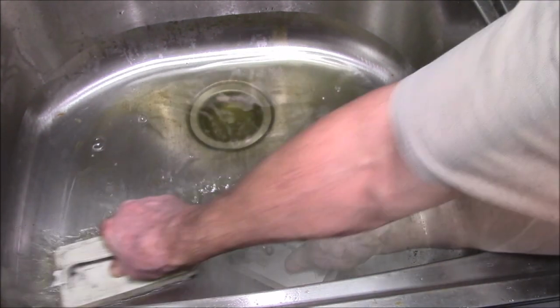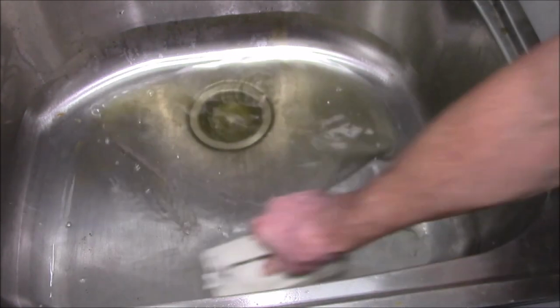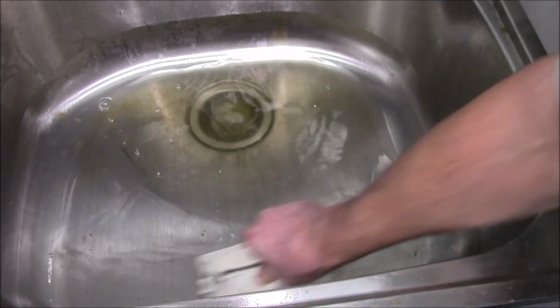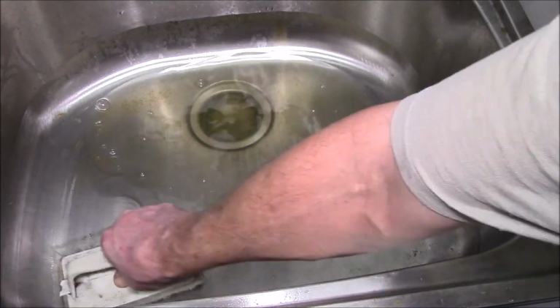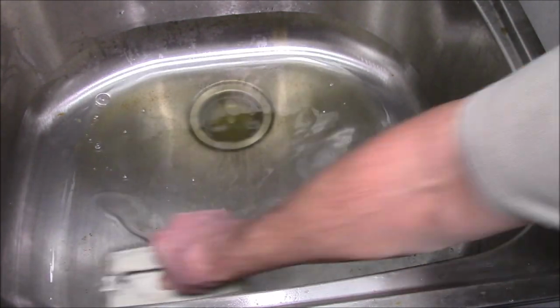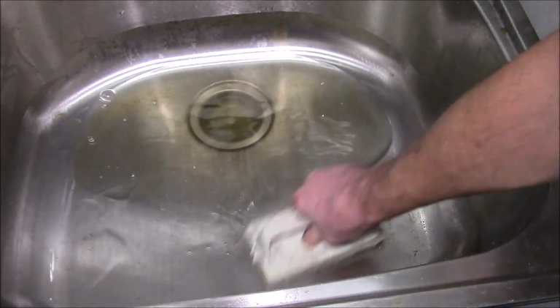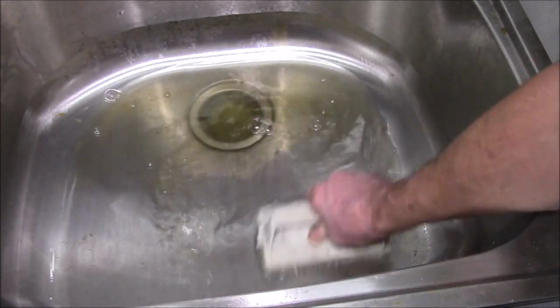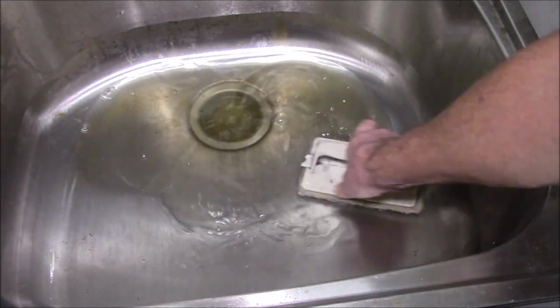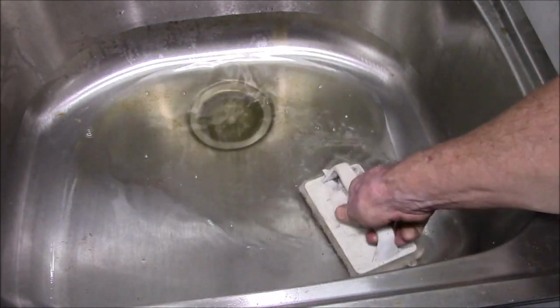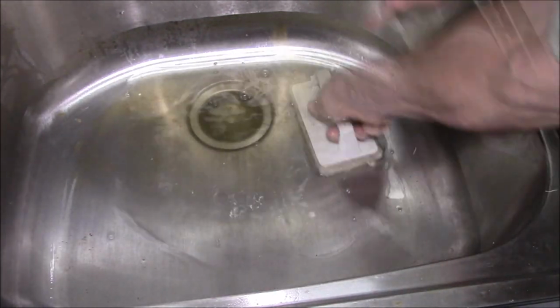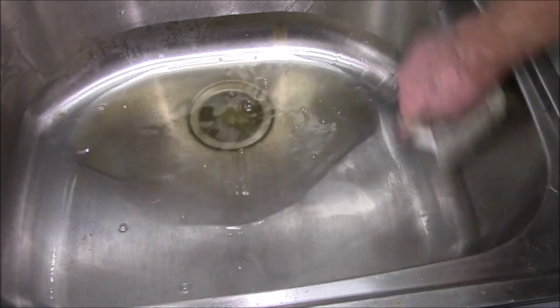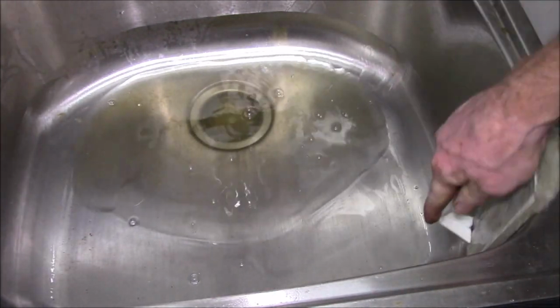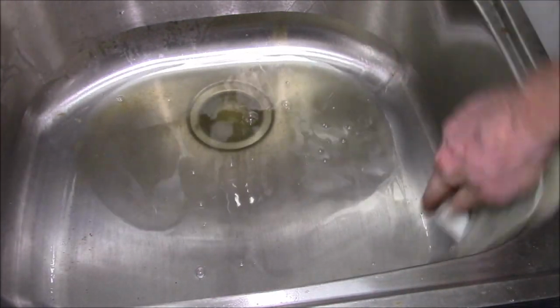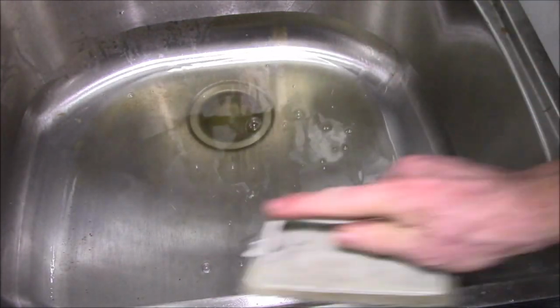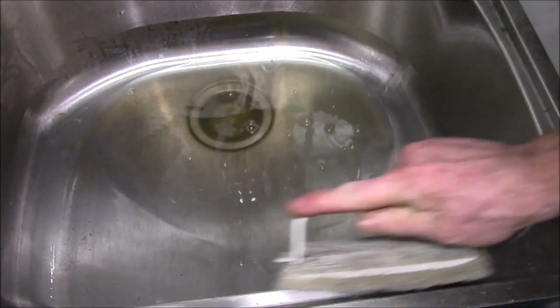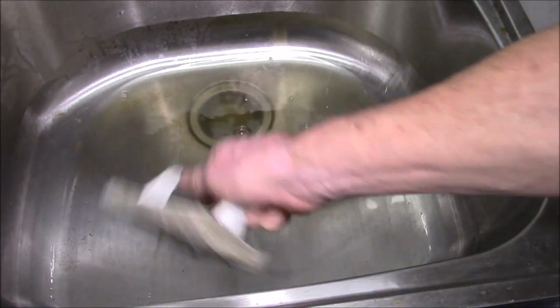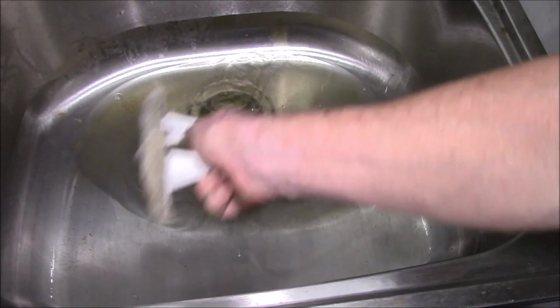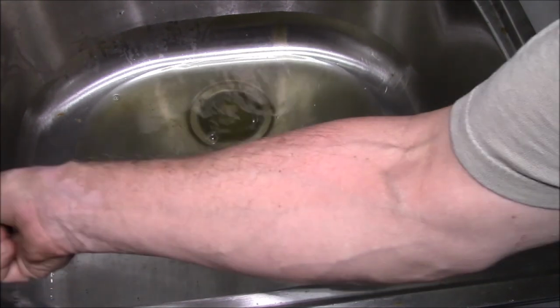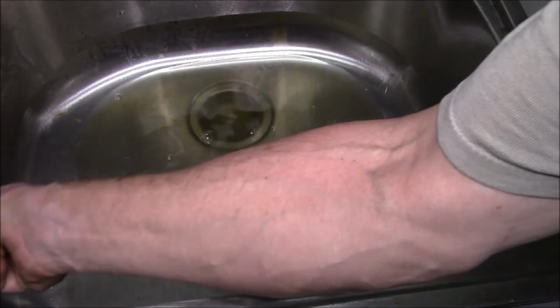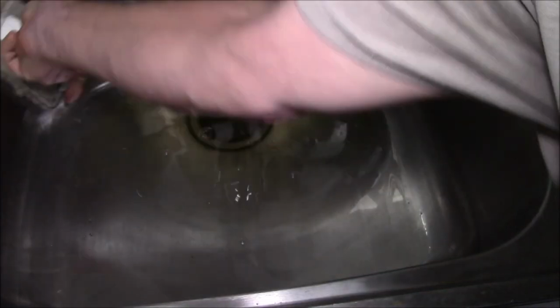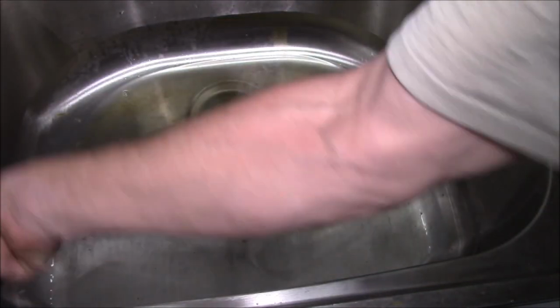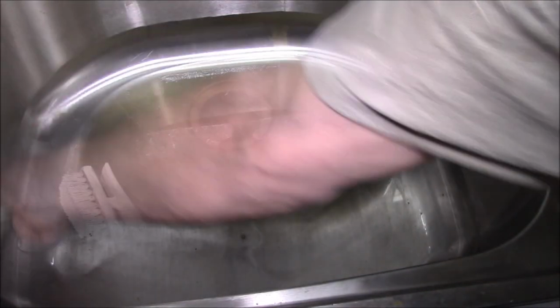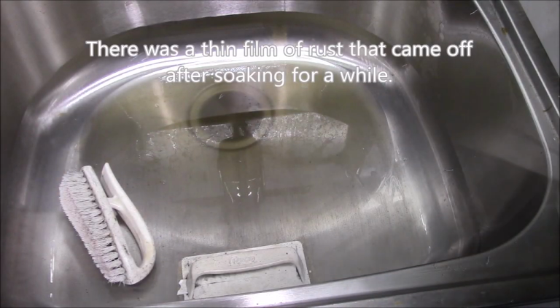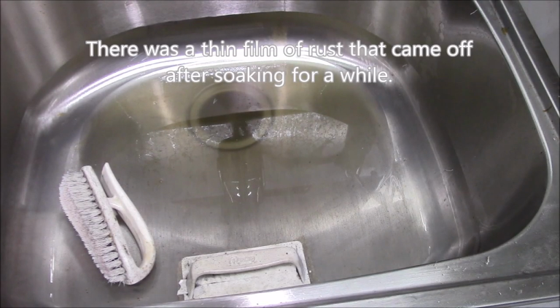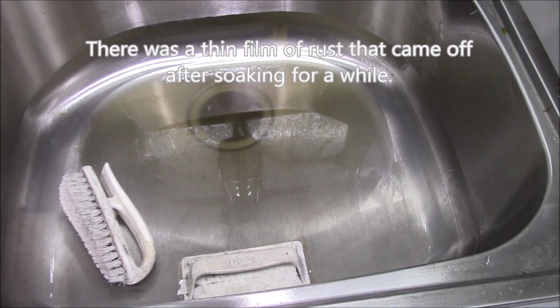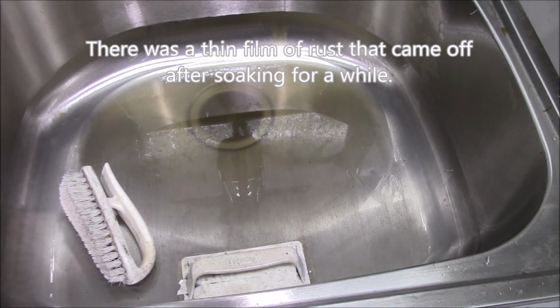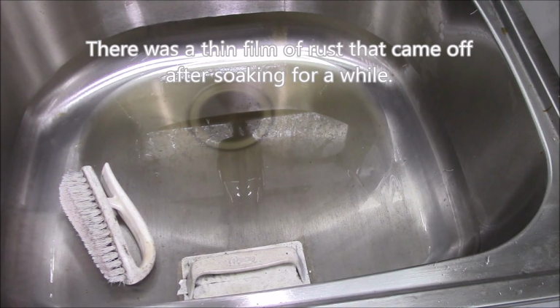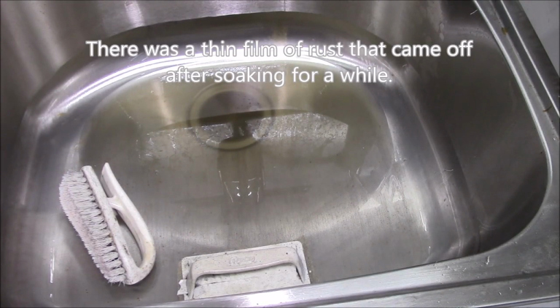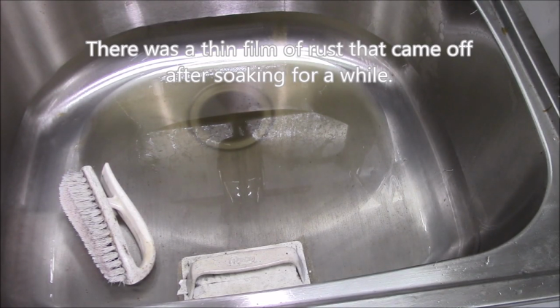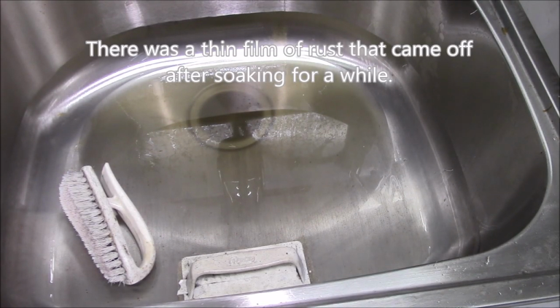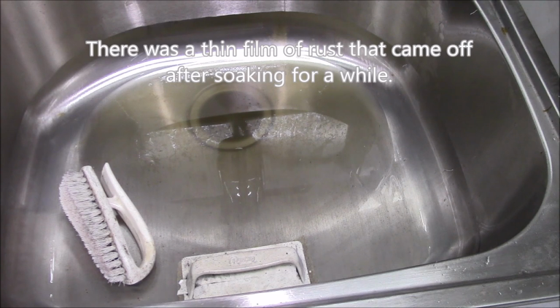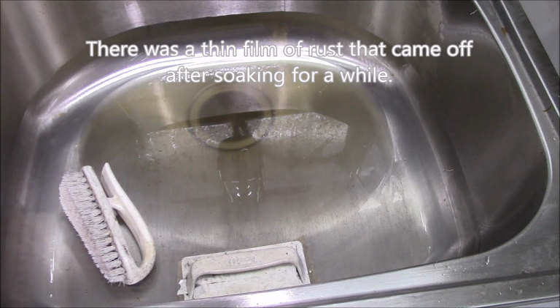I think that'll do the trick right there. A little bit of chemical action, a little bit of scrubbing. Just give it a few minutes for the acid to do its job.